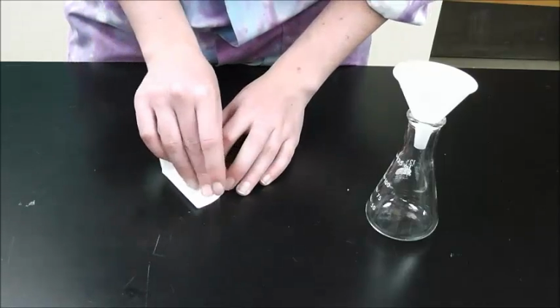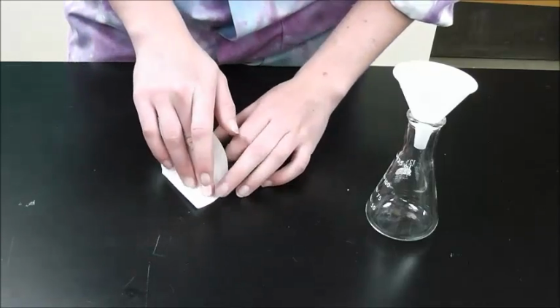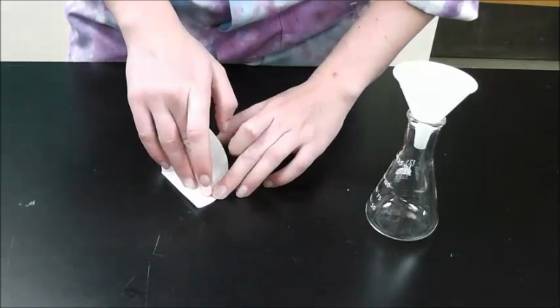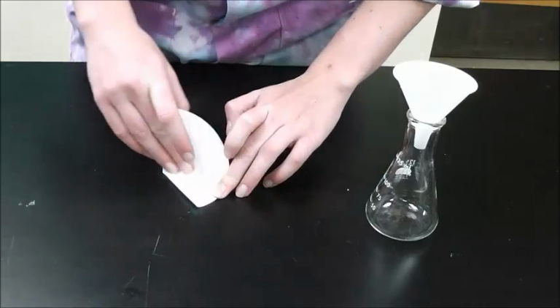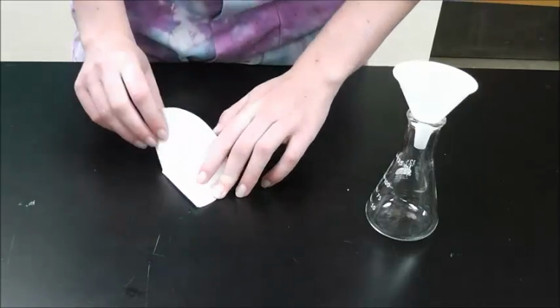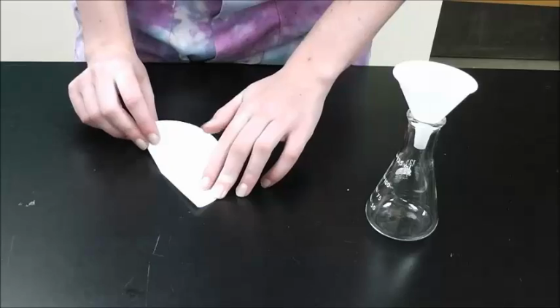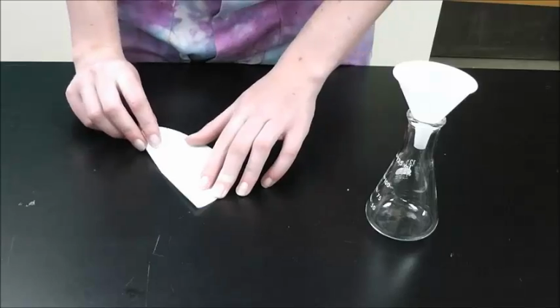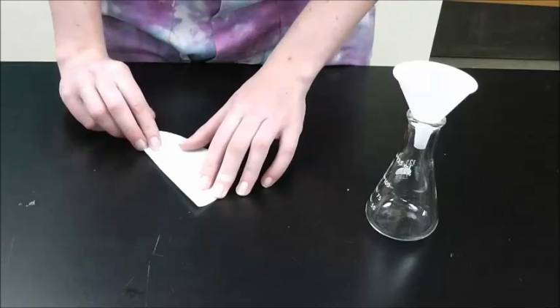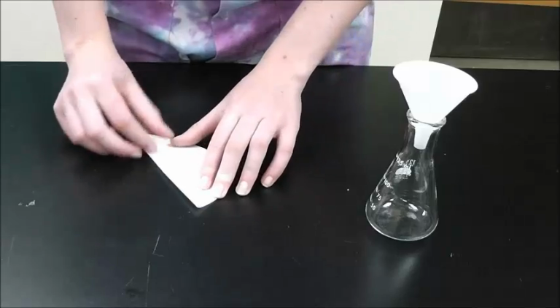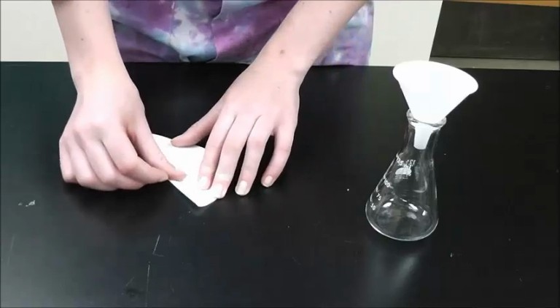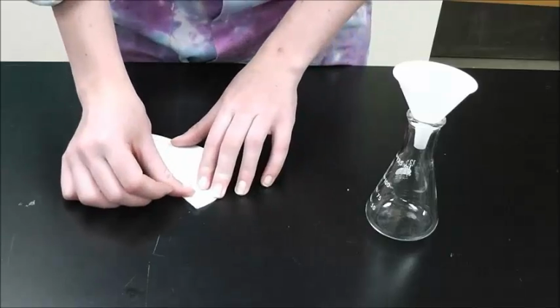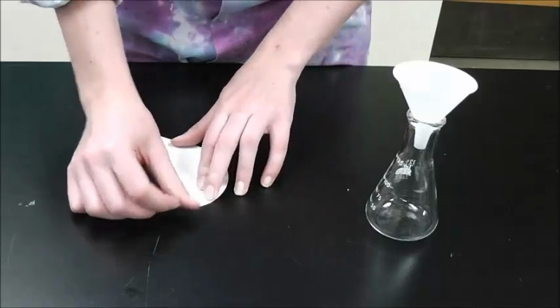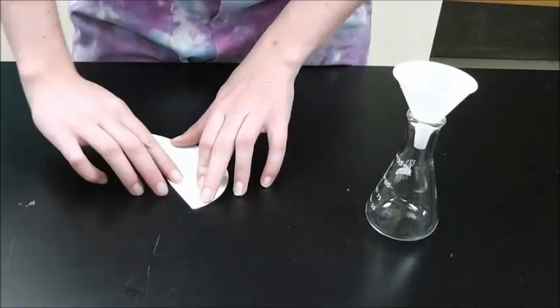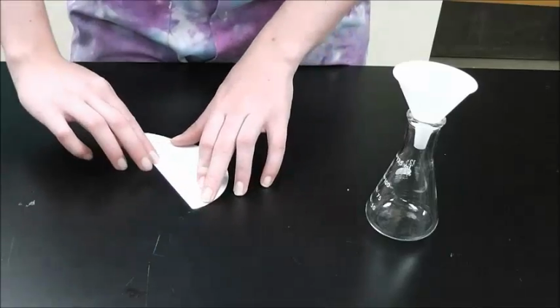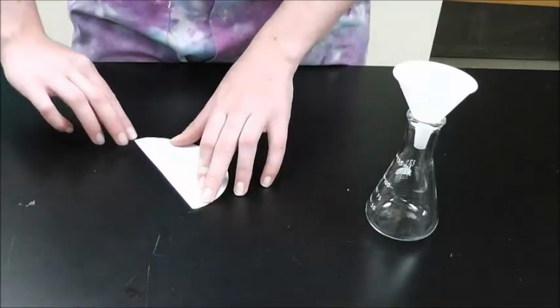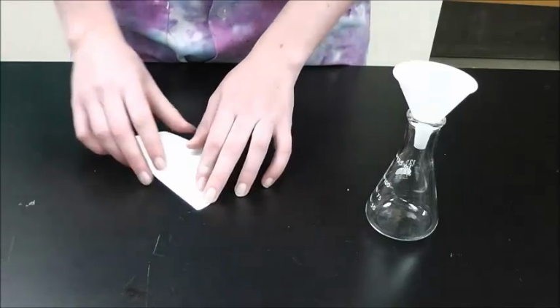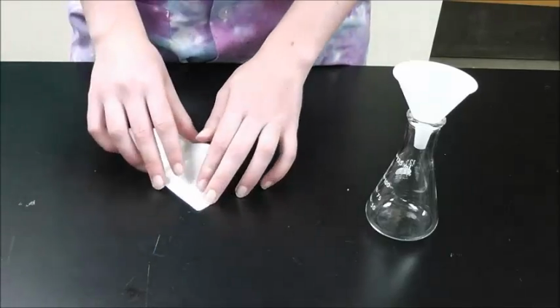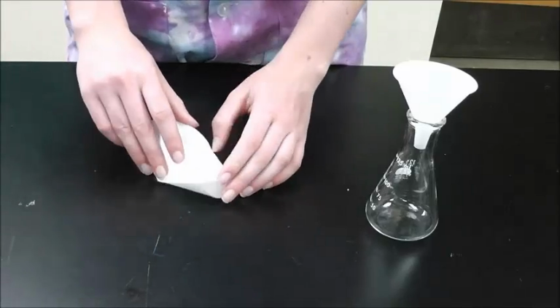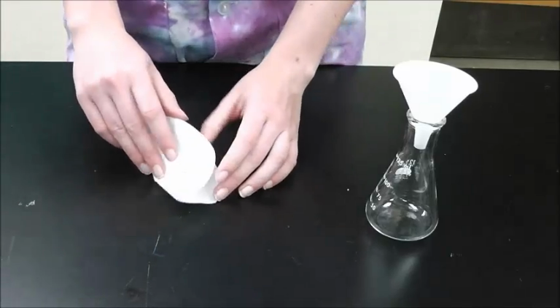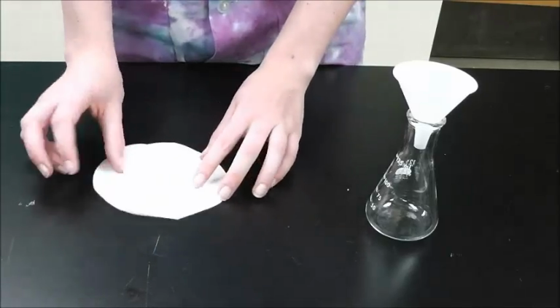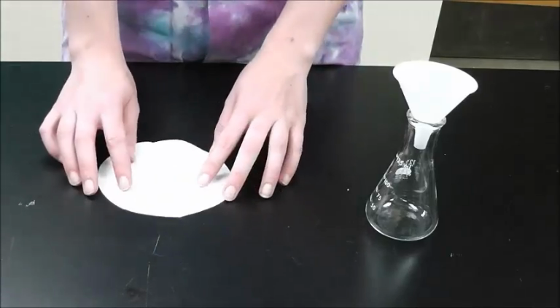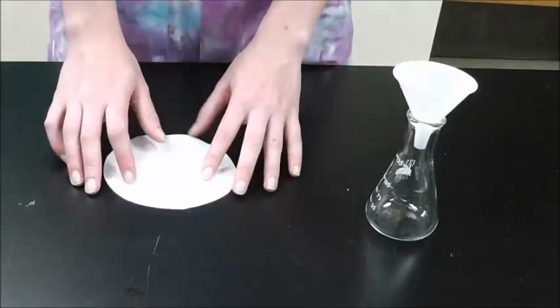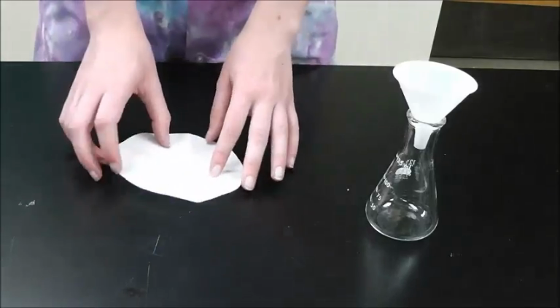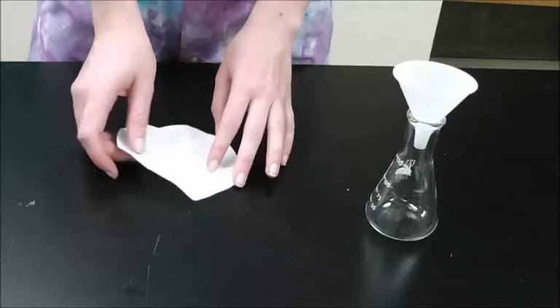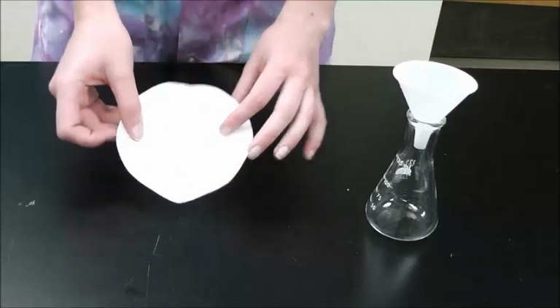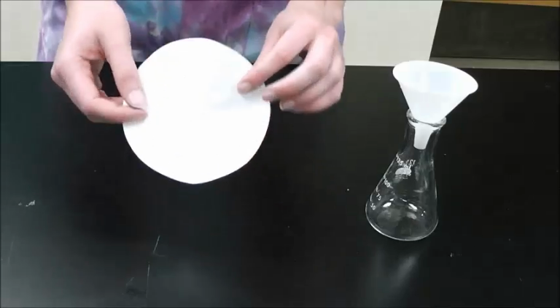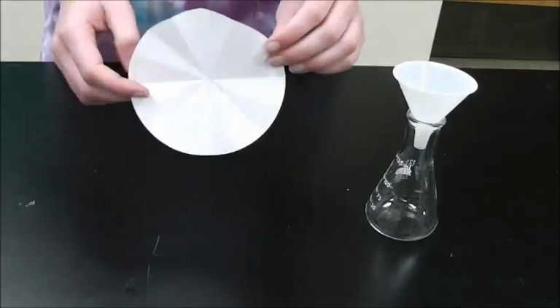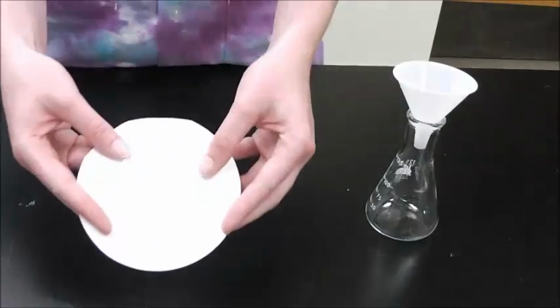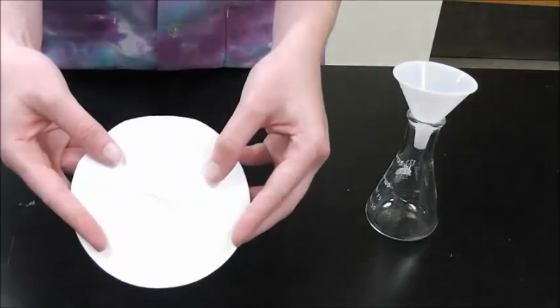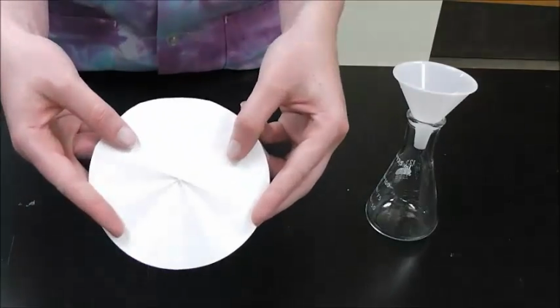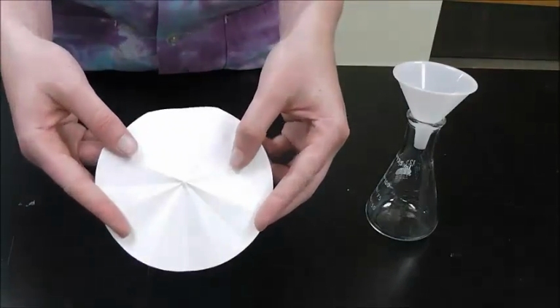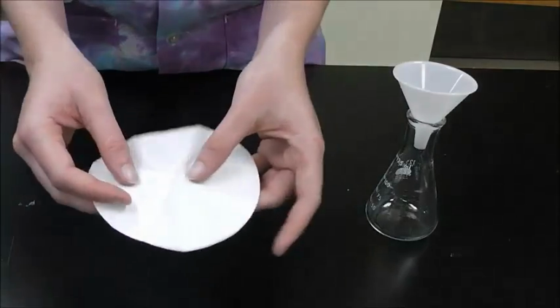When you are done, your filter paper should be divided into sixteenths, with alternate increases up and down, as seen here.